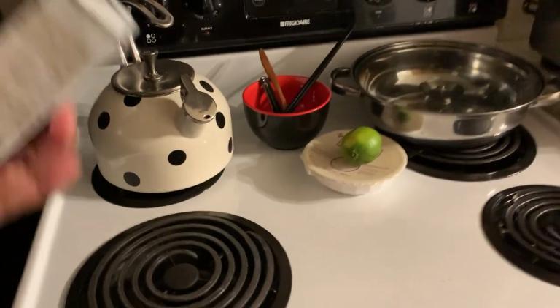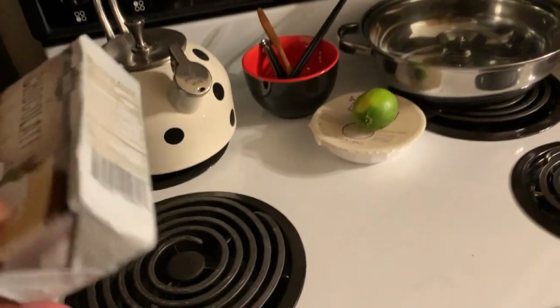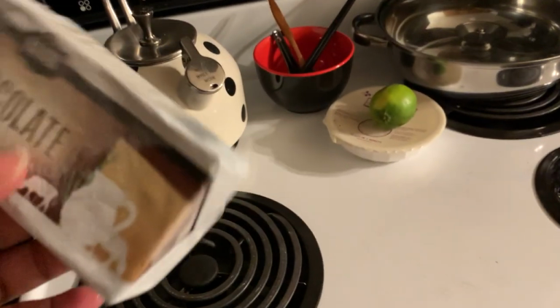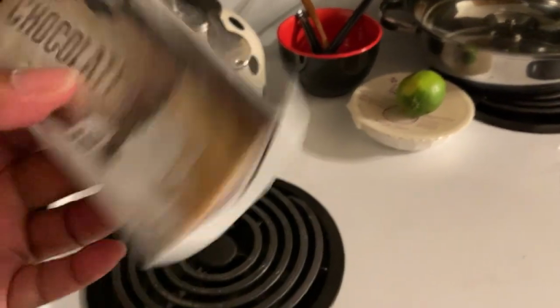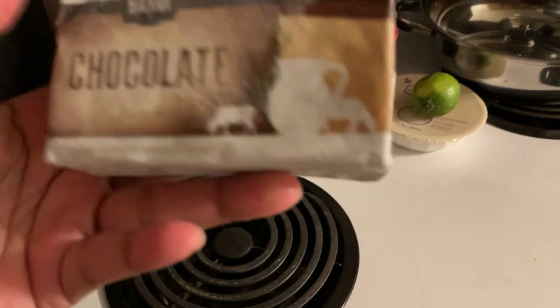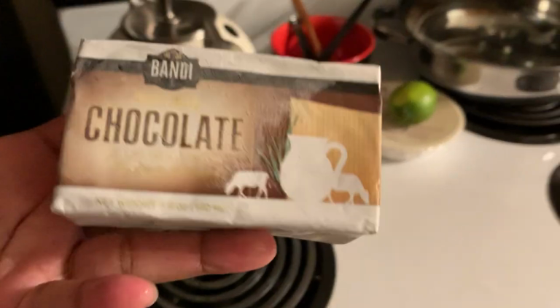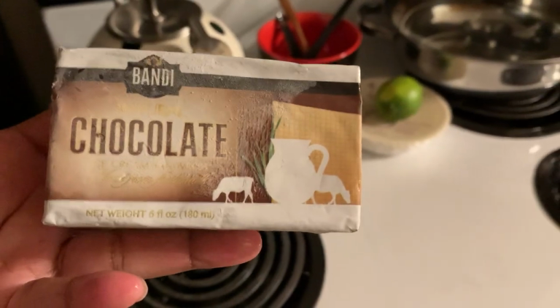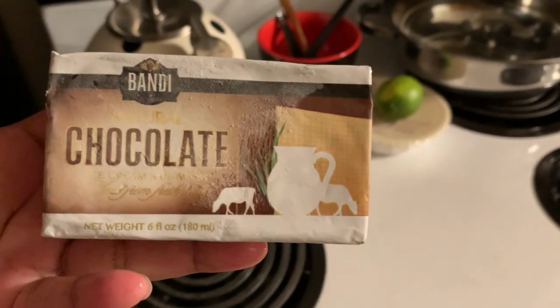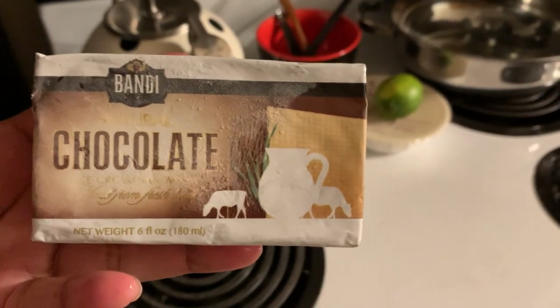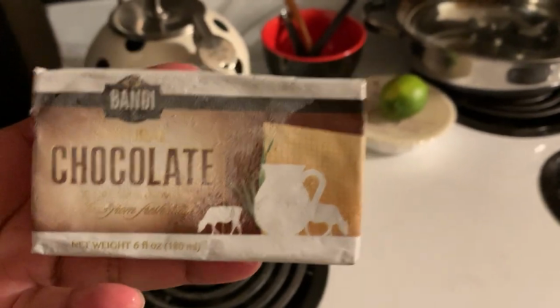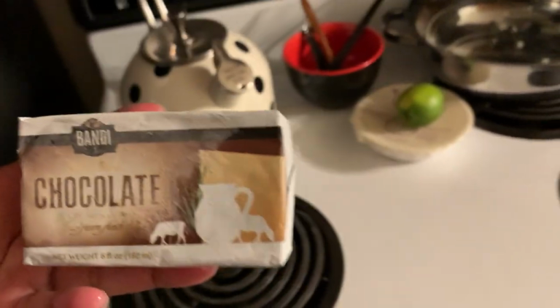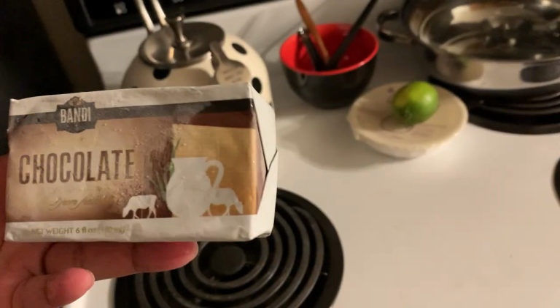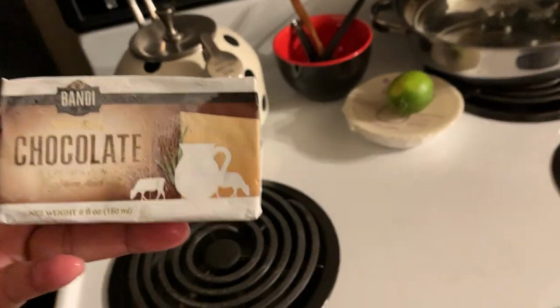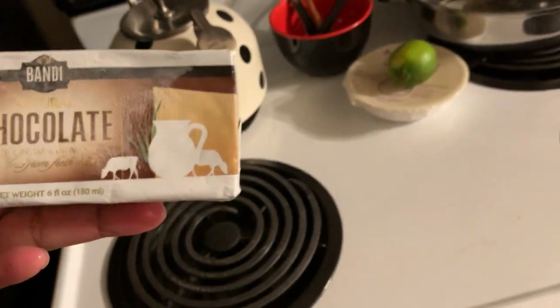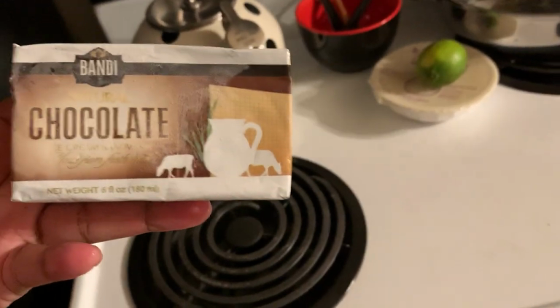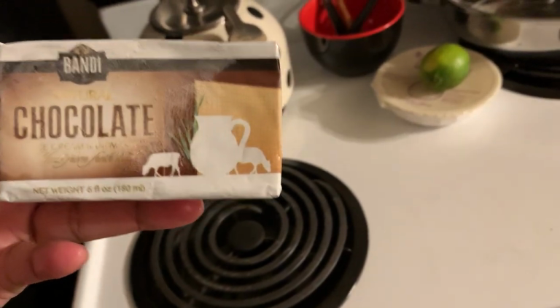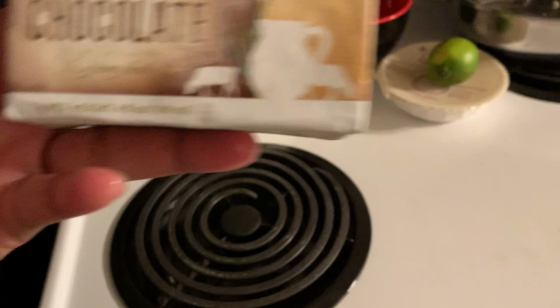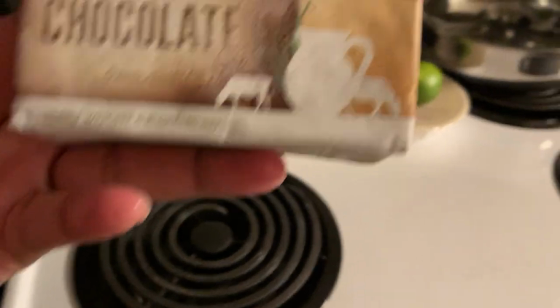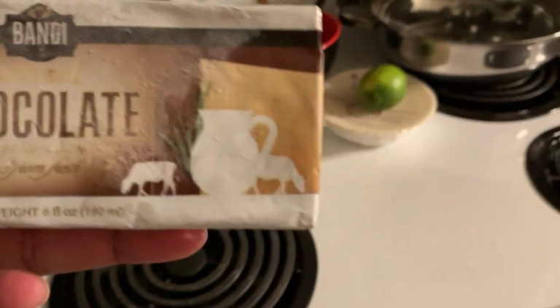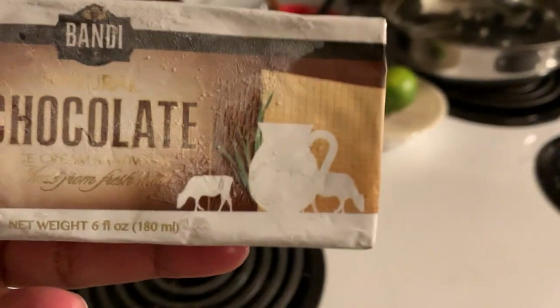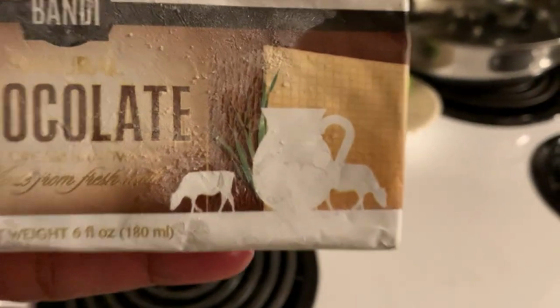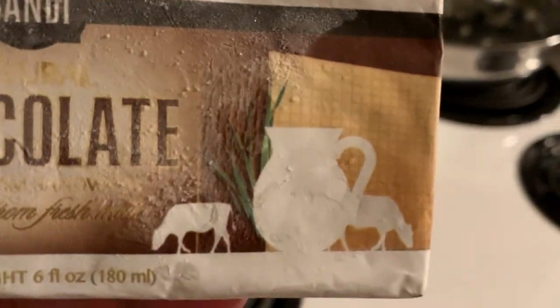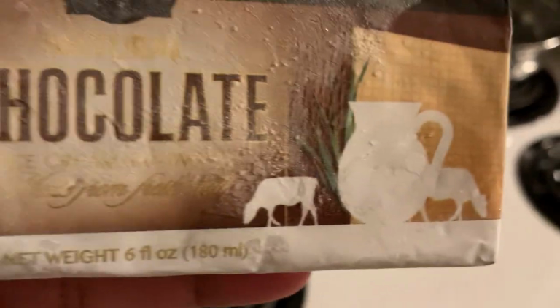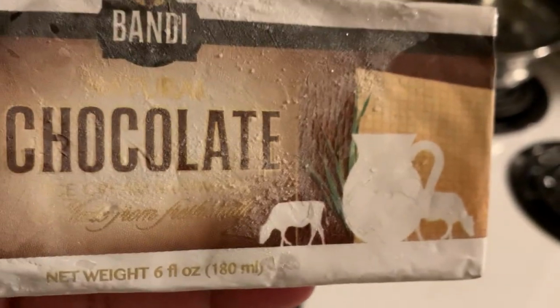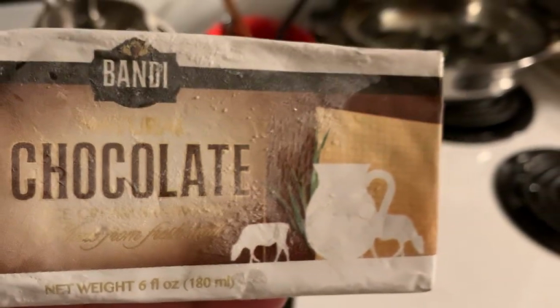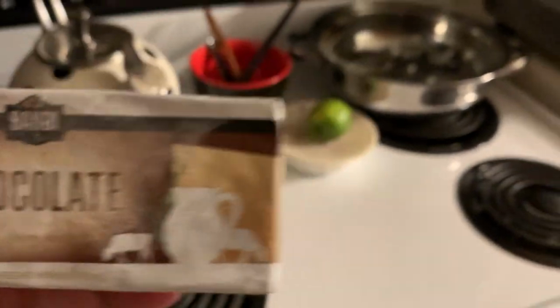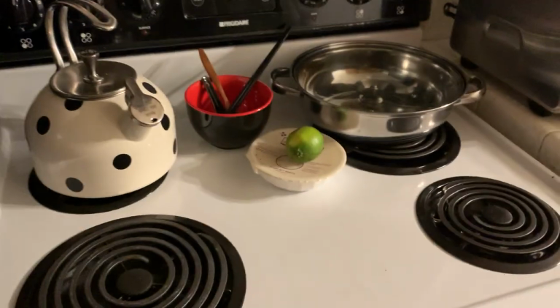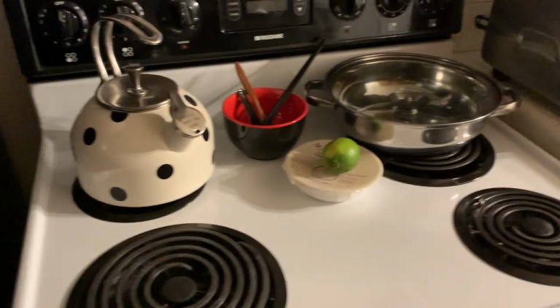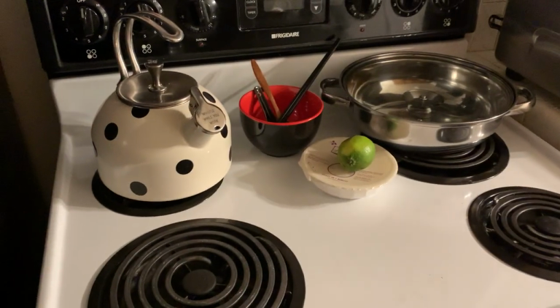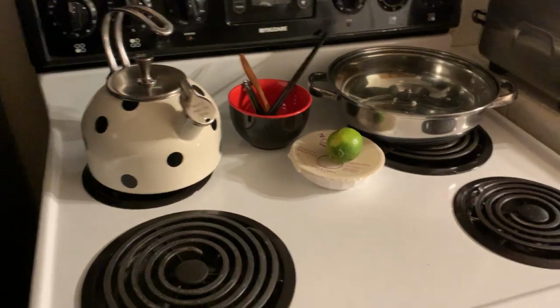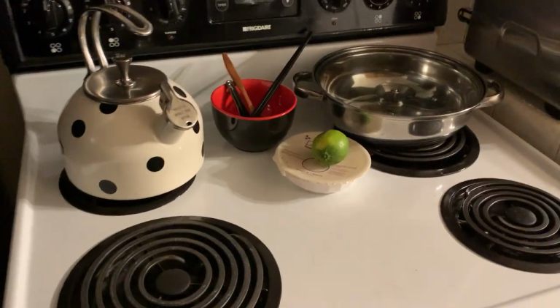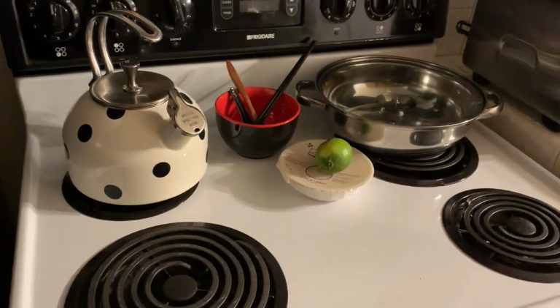And last but not least, I found this chocolate one. It looks like an ice cream sandwich but I'm not sure if it's tofu in there. It's a chocolate flavor and it says it's natural.